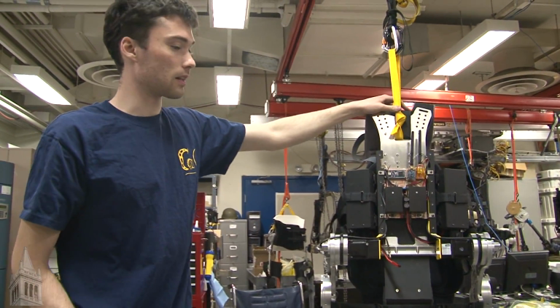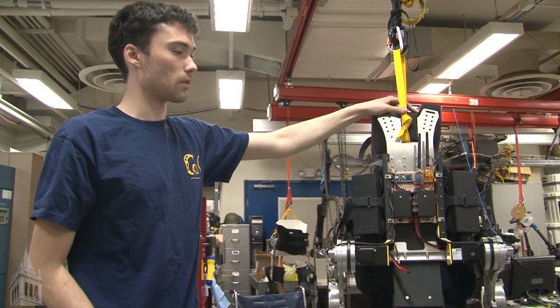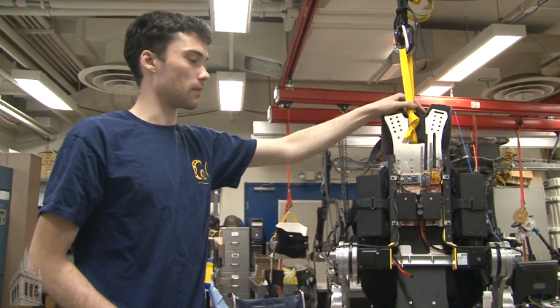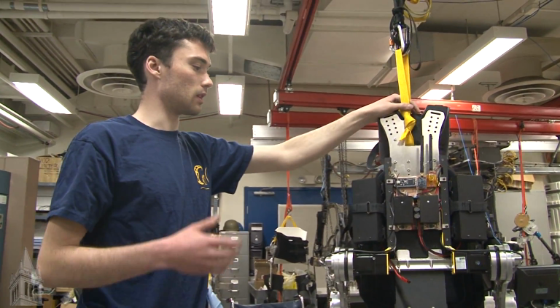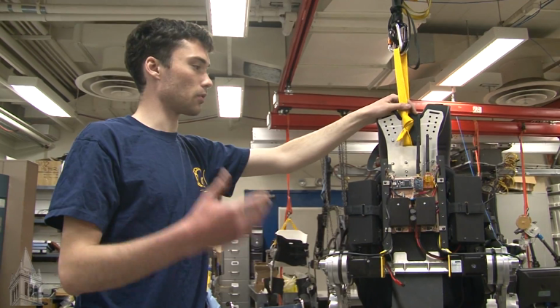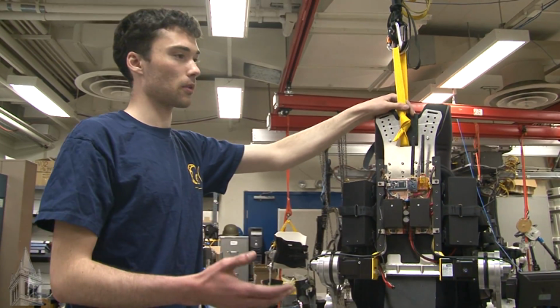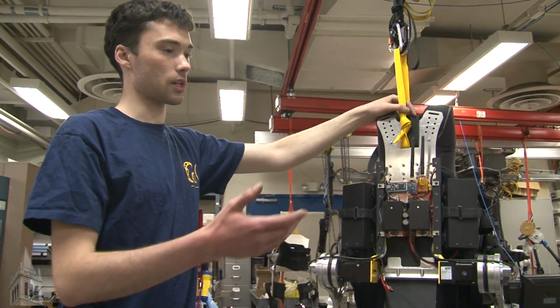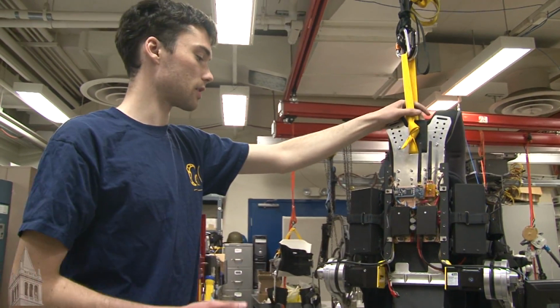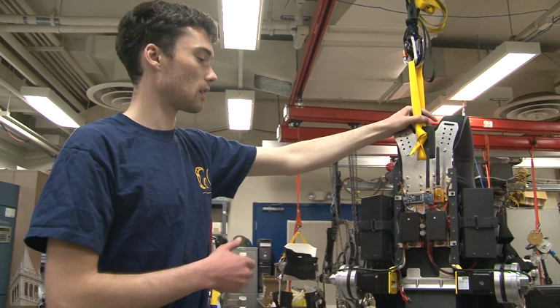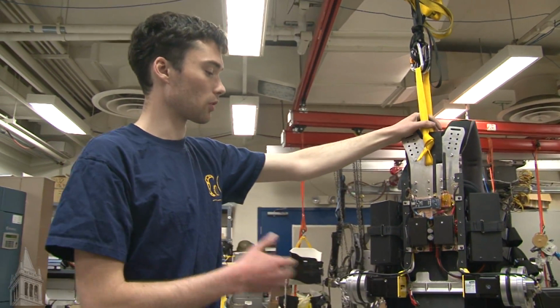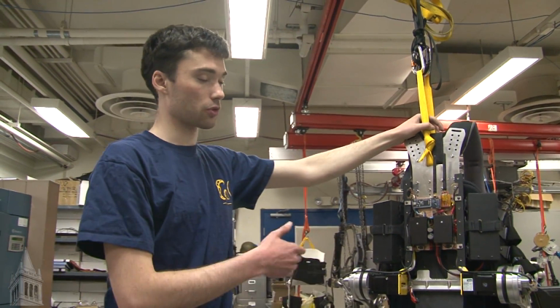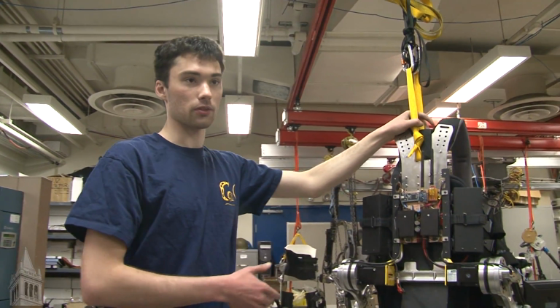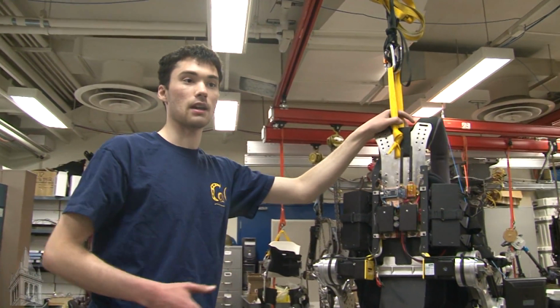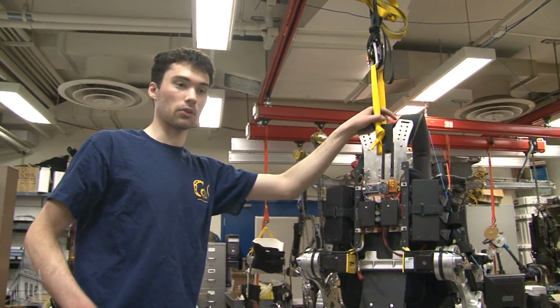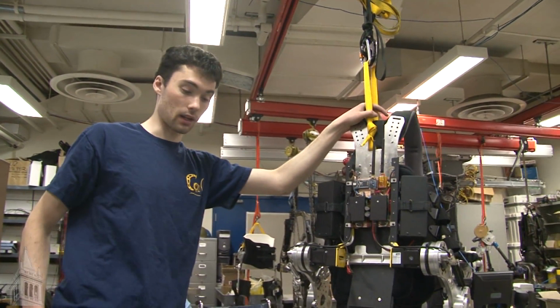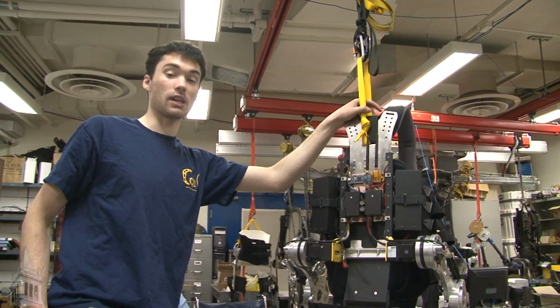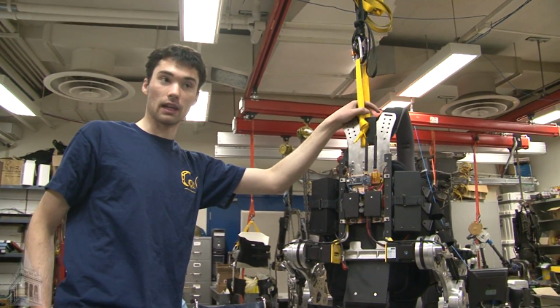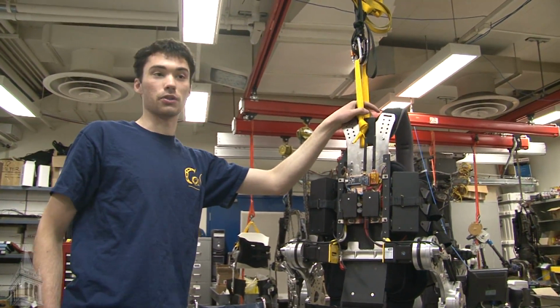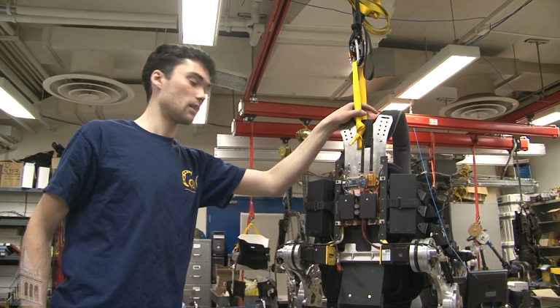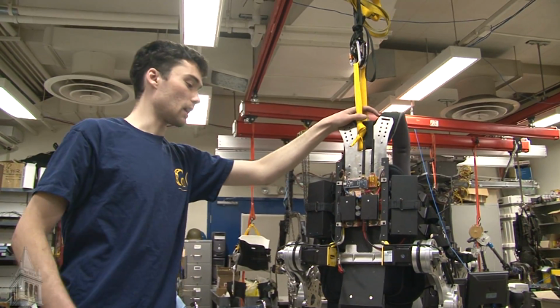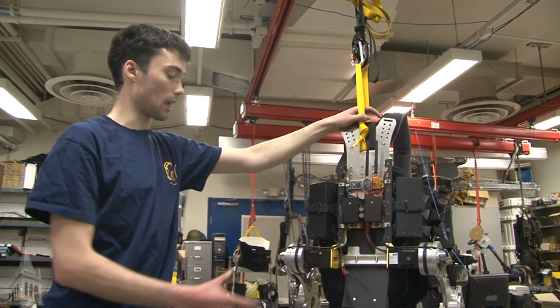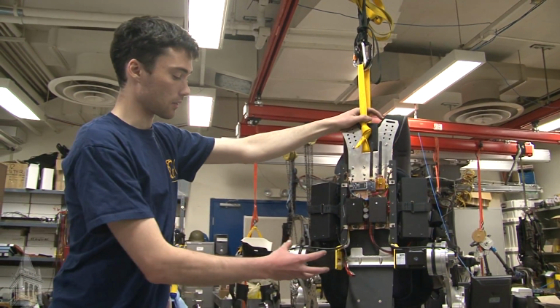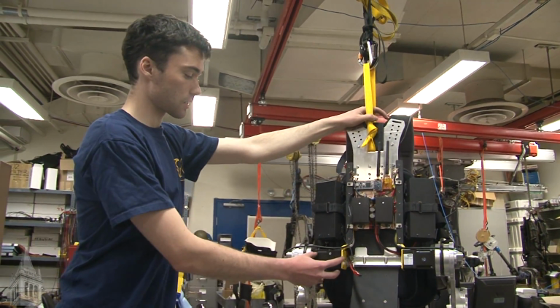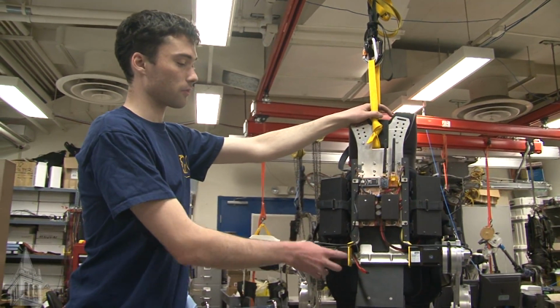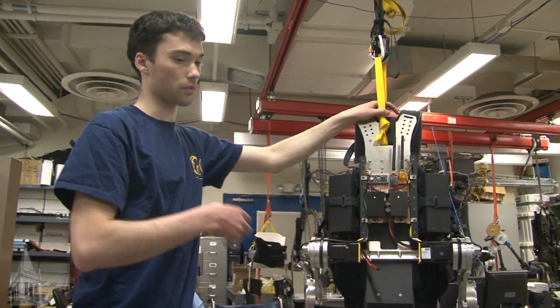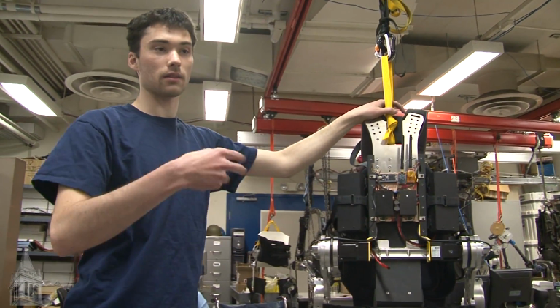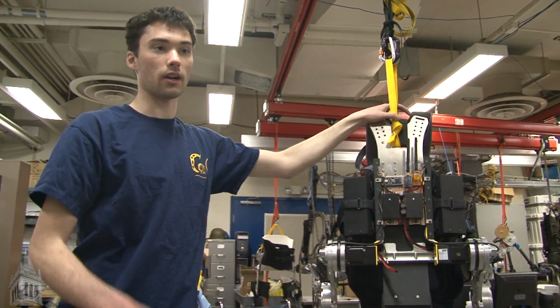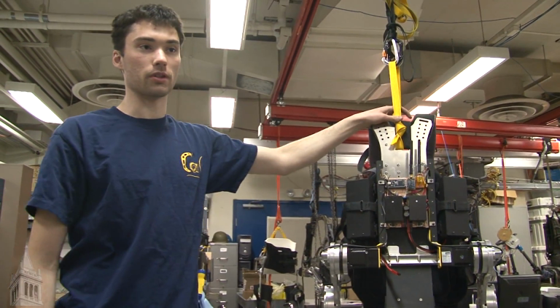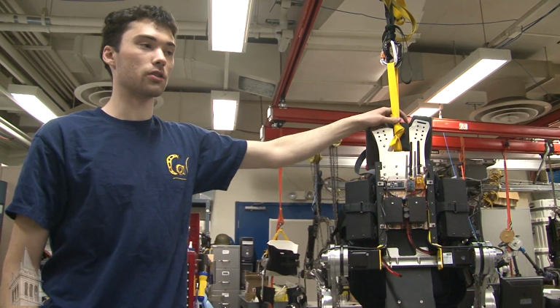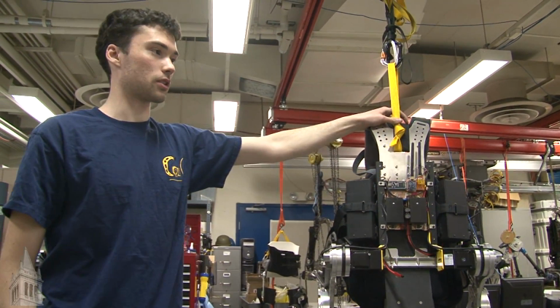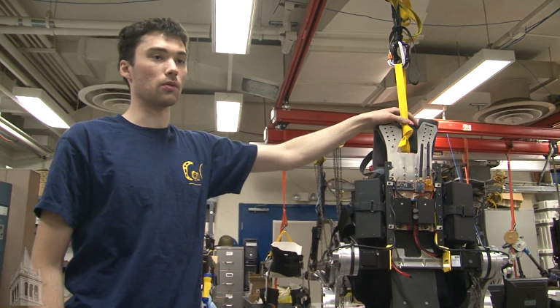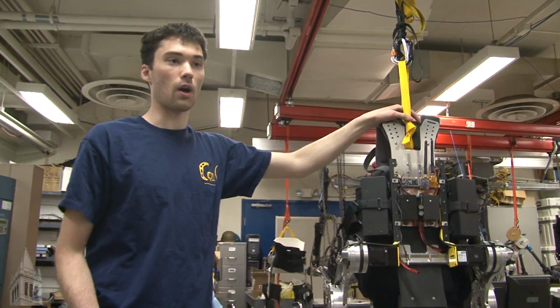The programmer, in this case Jason, programs a trajectory — a desired leg motion — and the system follows that desired motion to execute a walk.